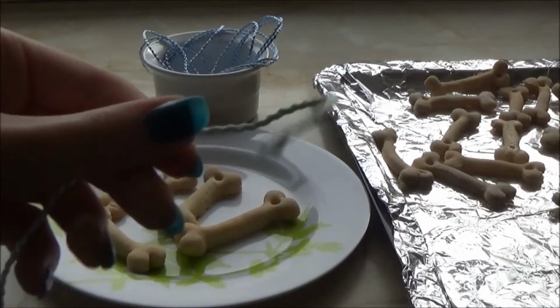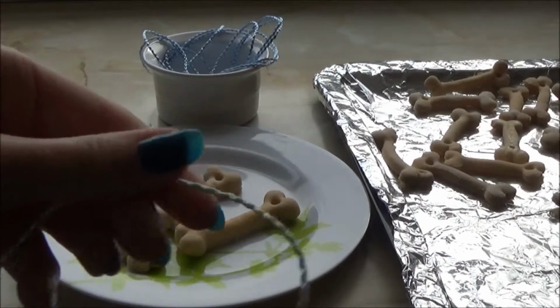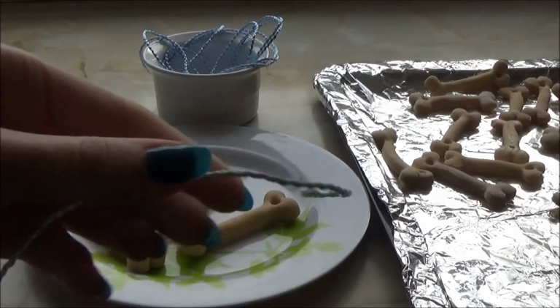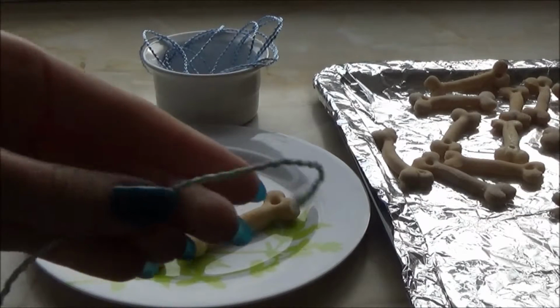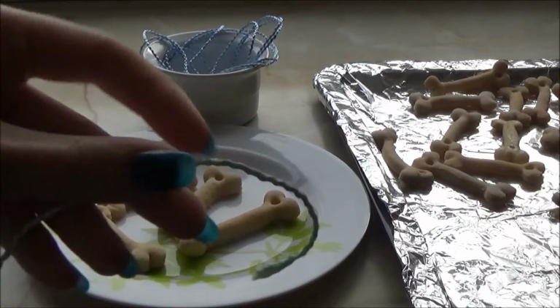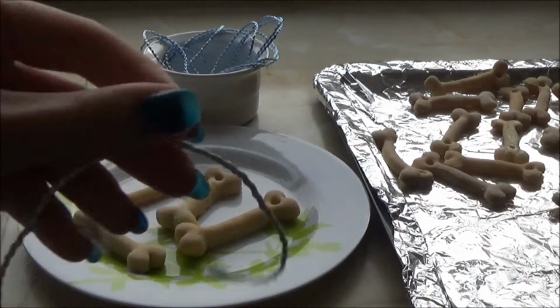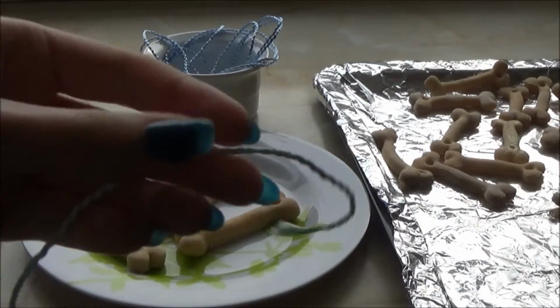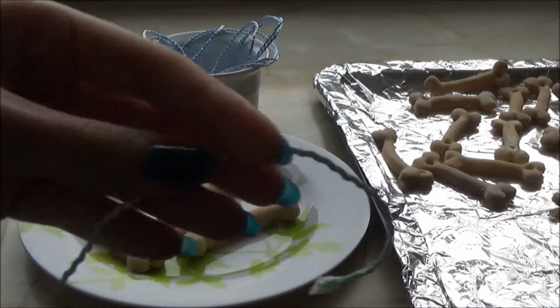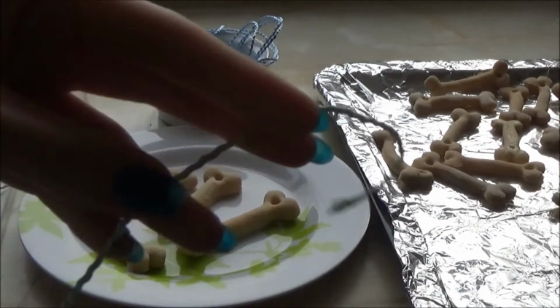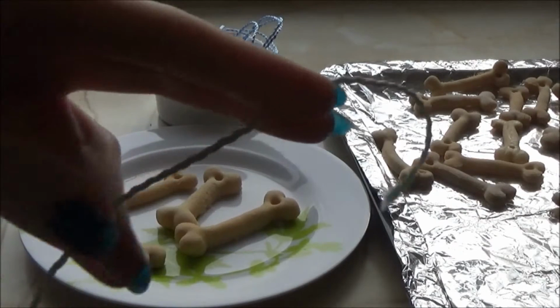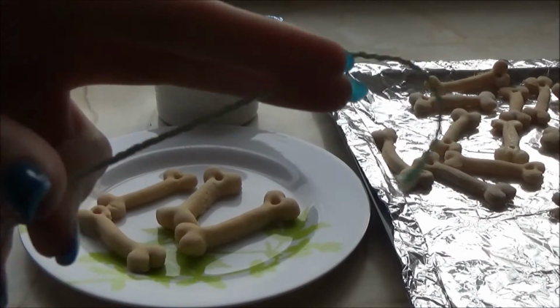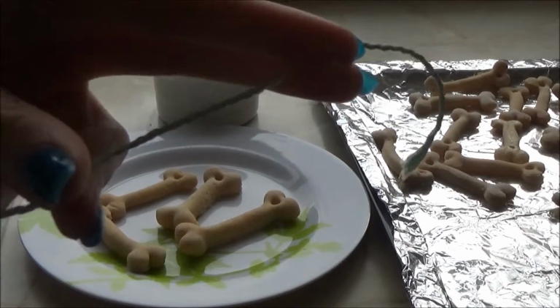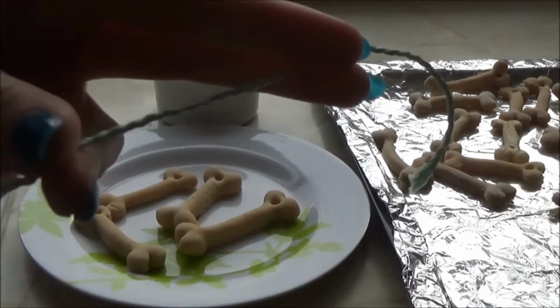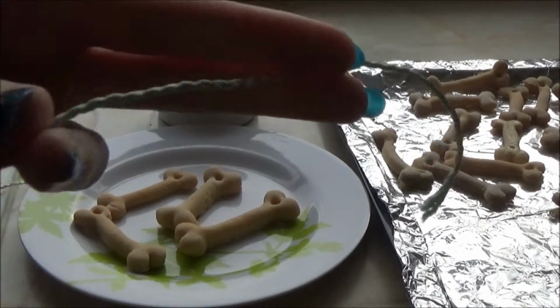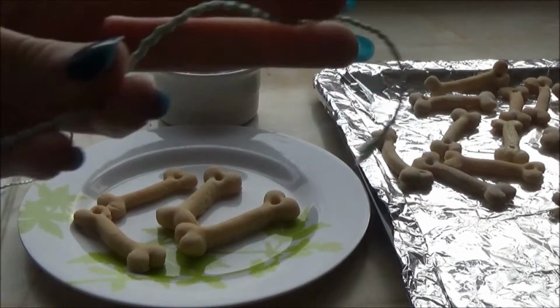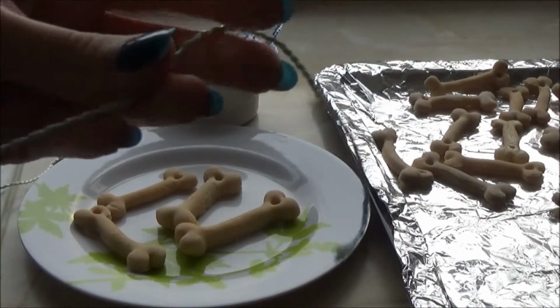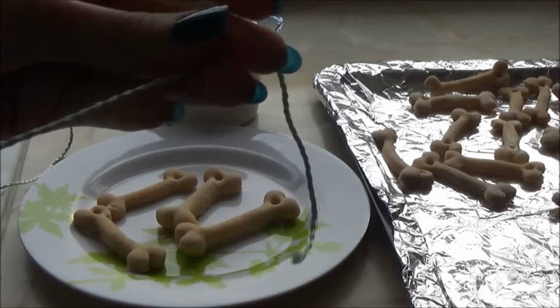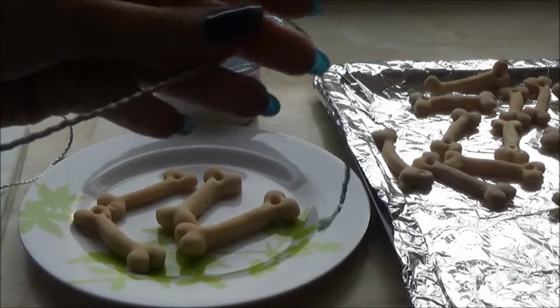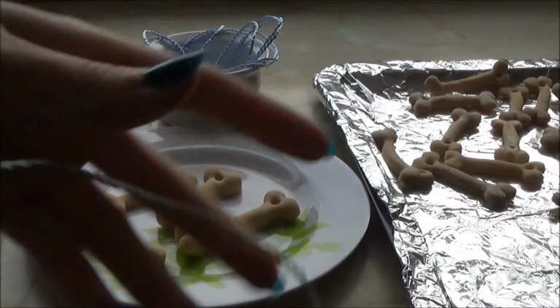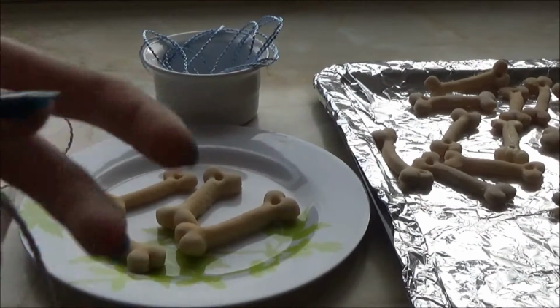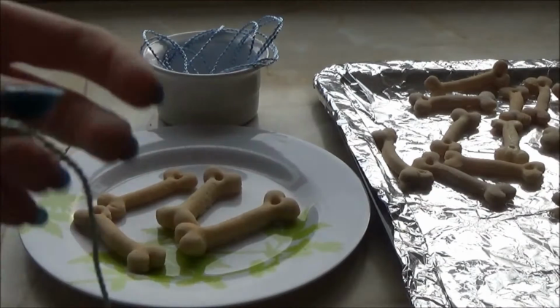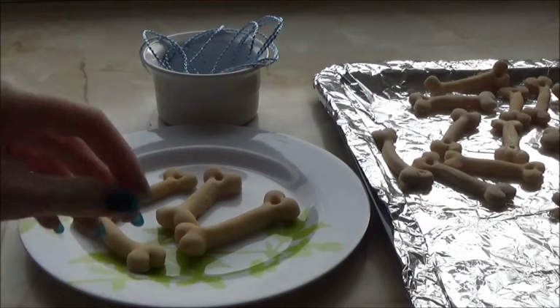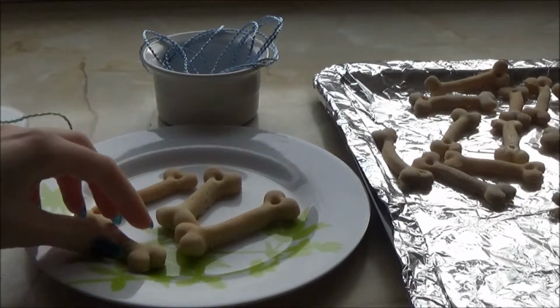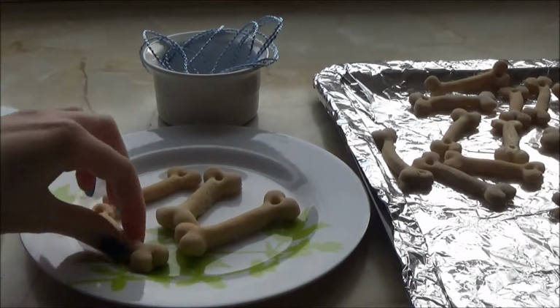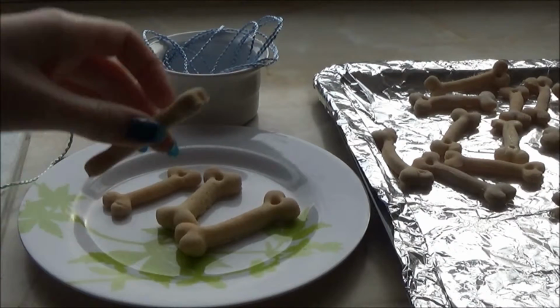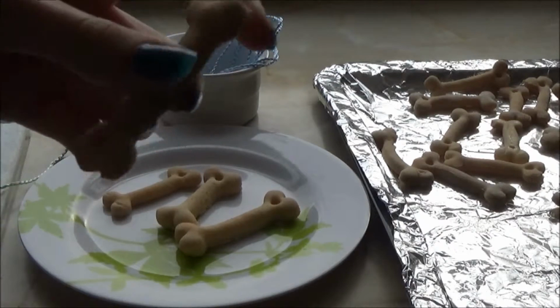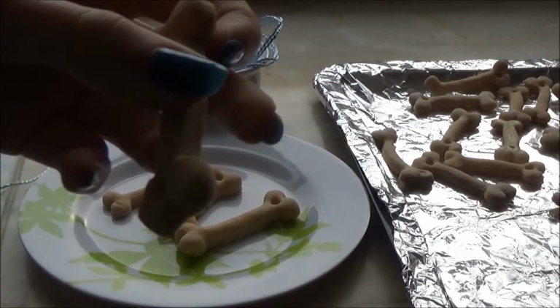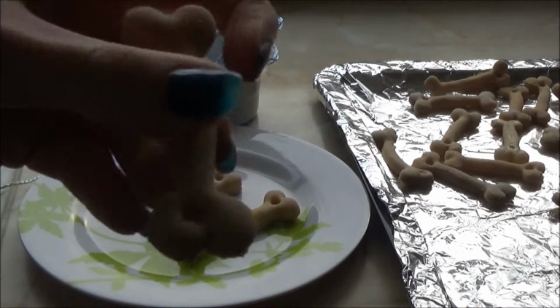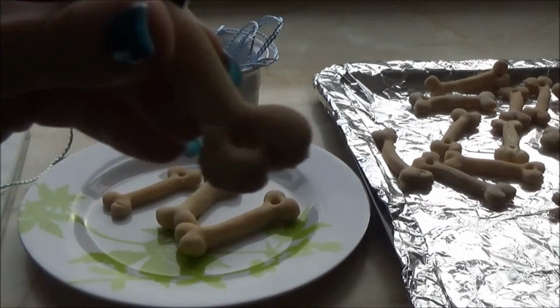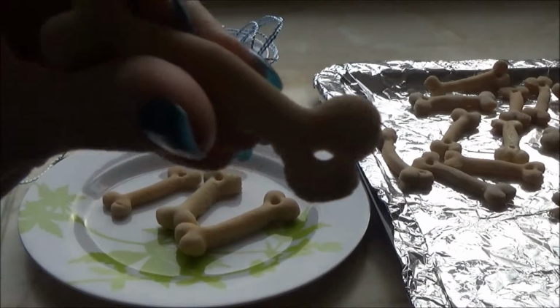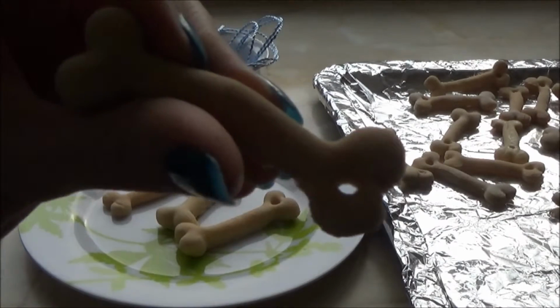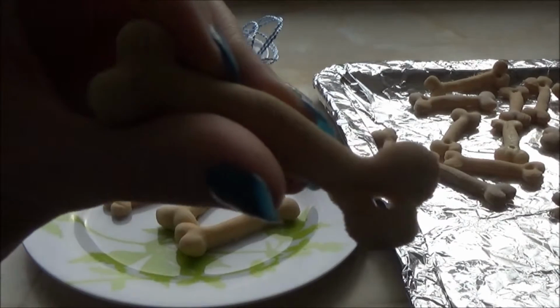So now you can get some ribbon or string and cut it to the length you want, so you can hang these on your Christmas tree.